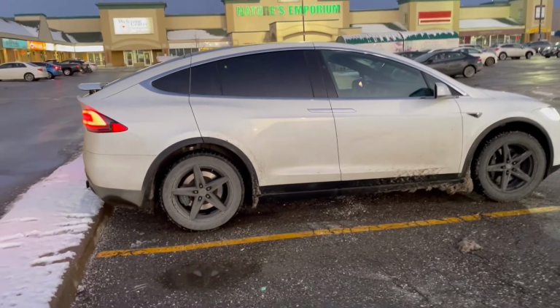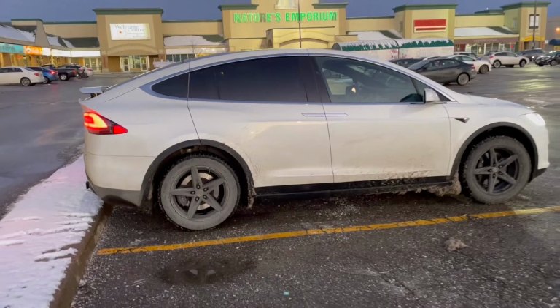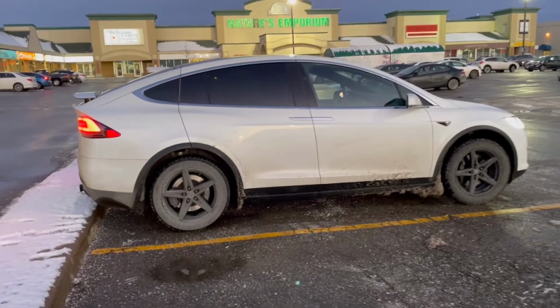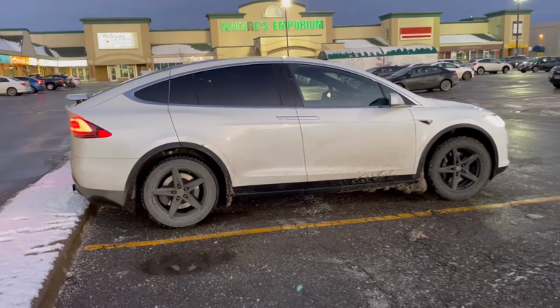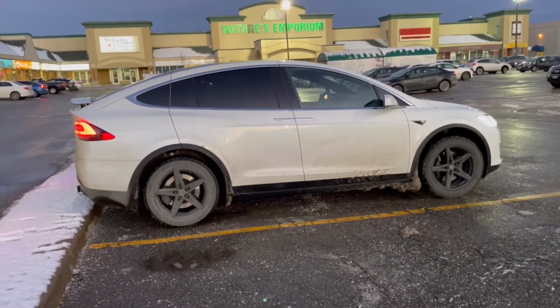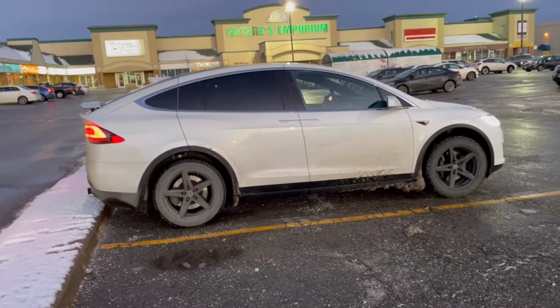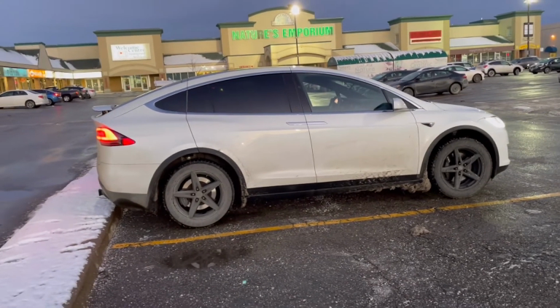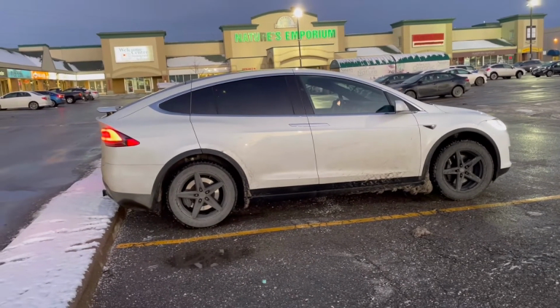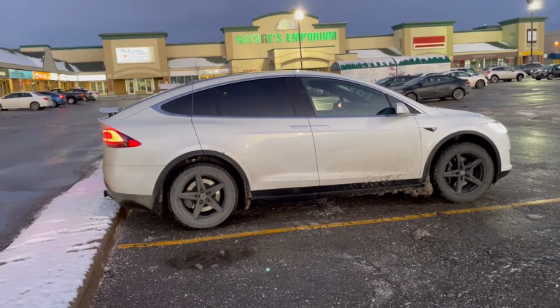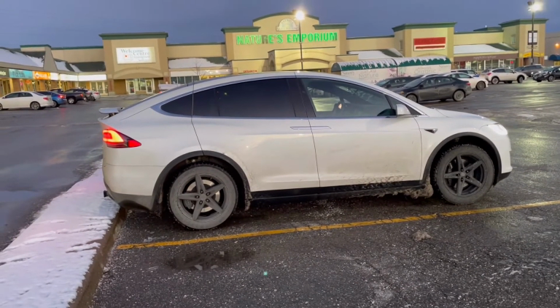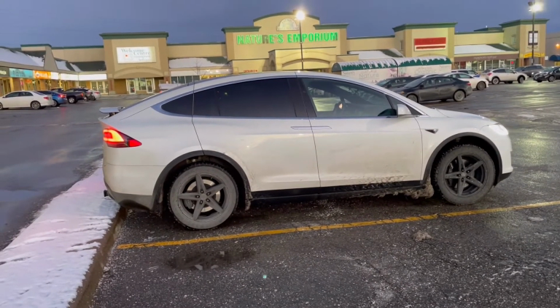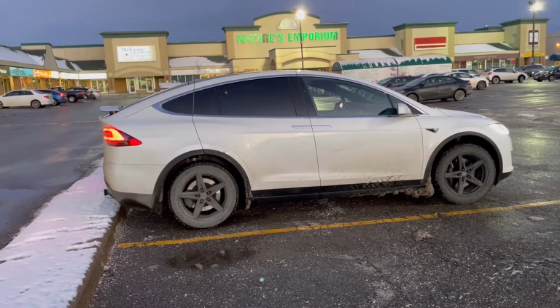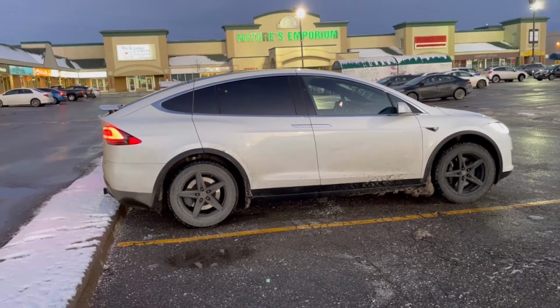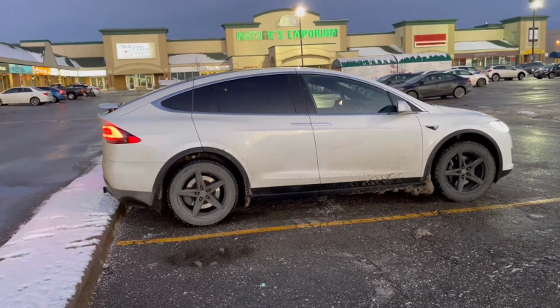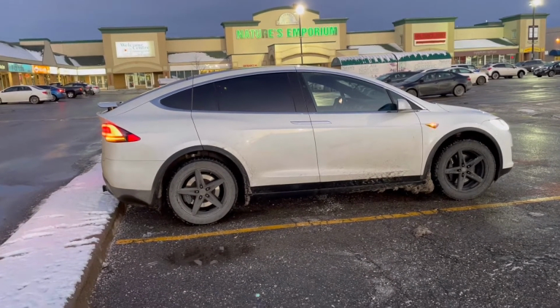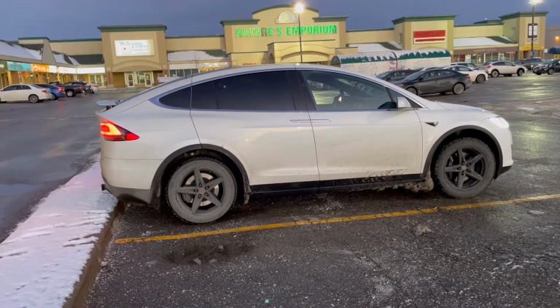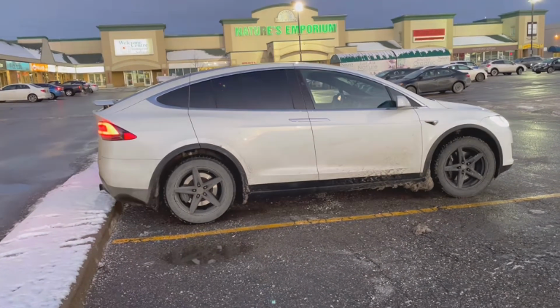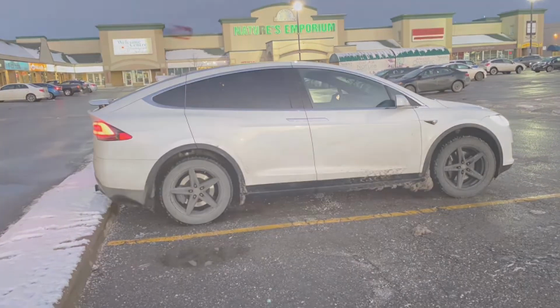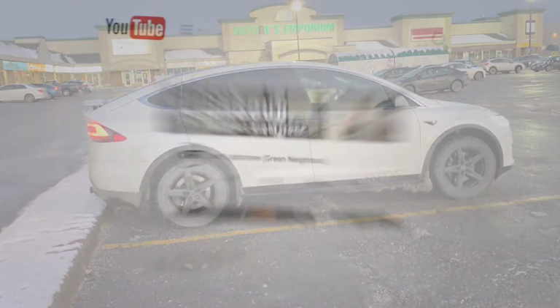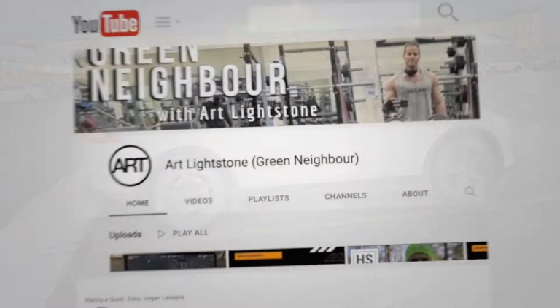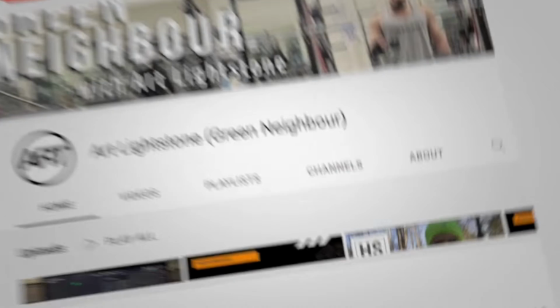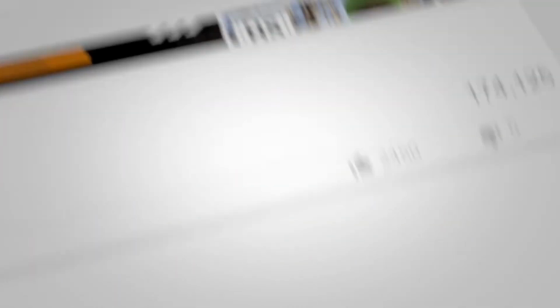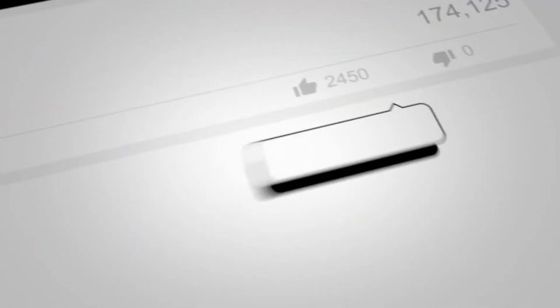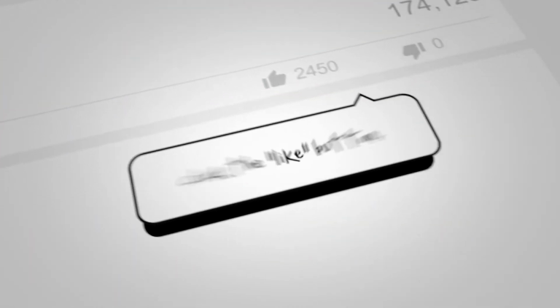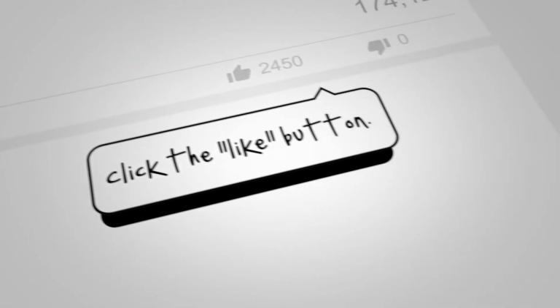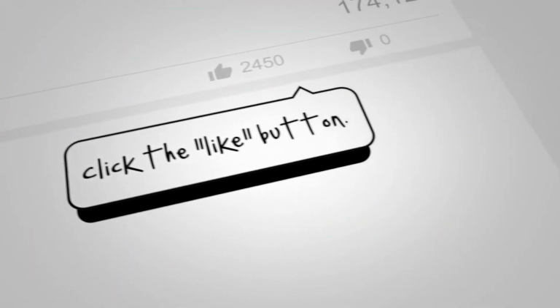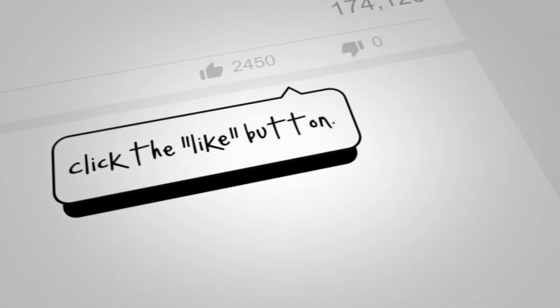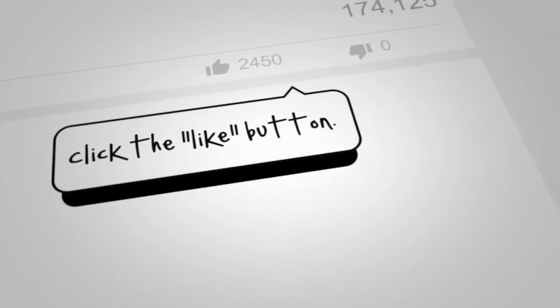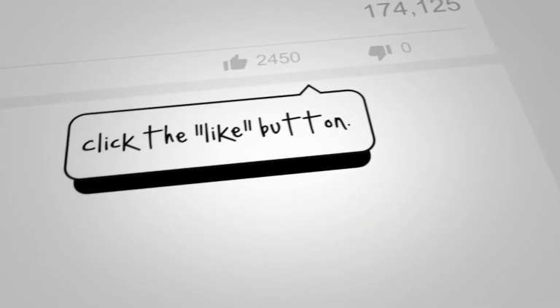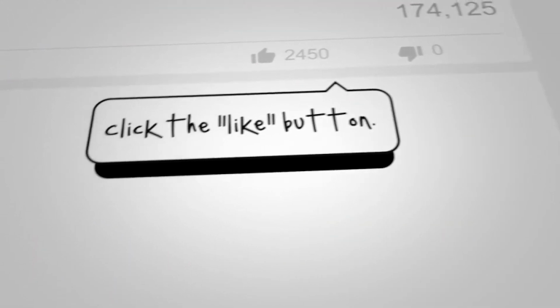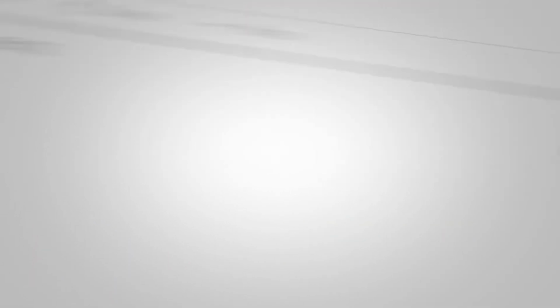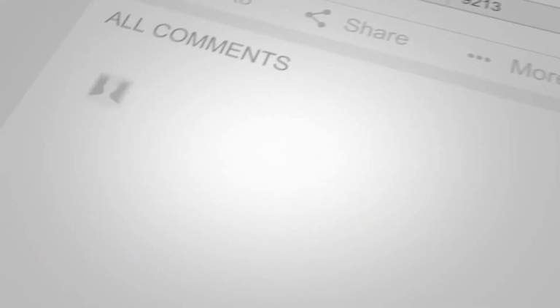Another excellent auto-park job! If you like this video, click that like button, feel free to leave a comment and let me know what you think, and don't forget to click that subscribe button.